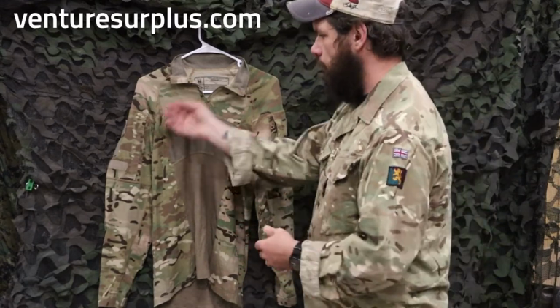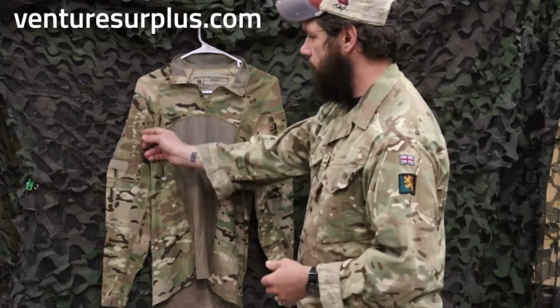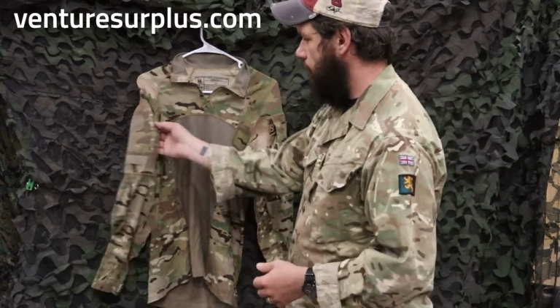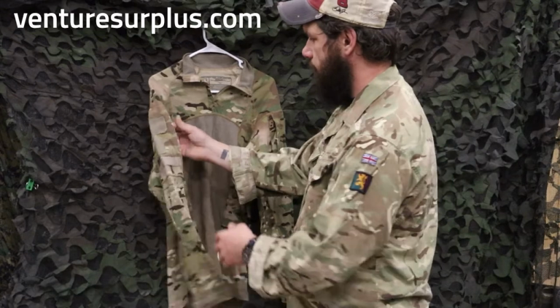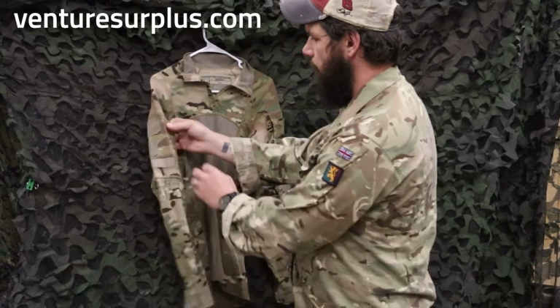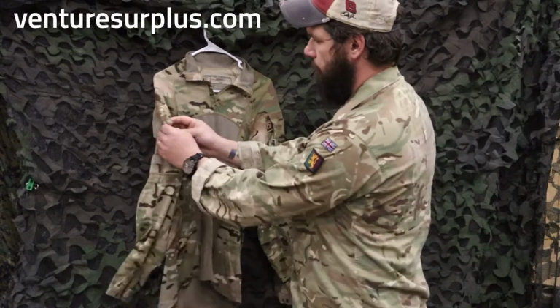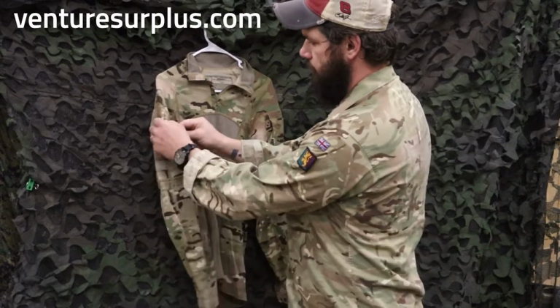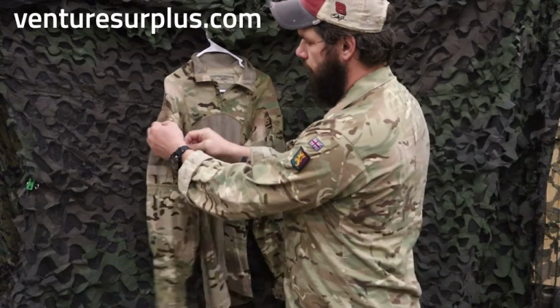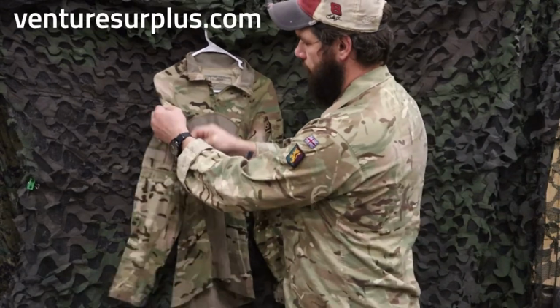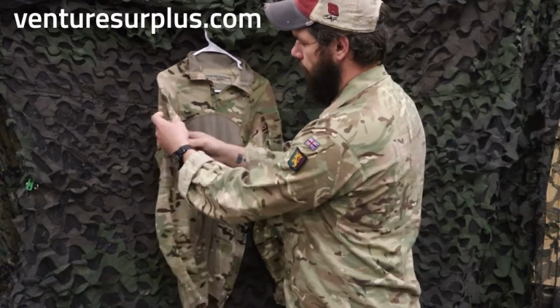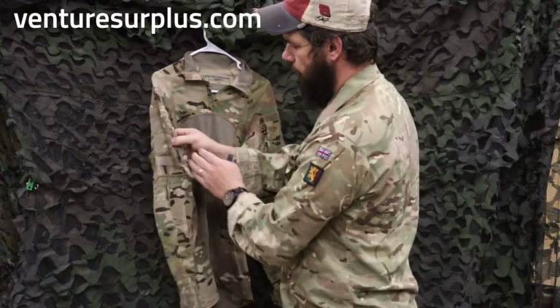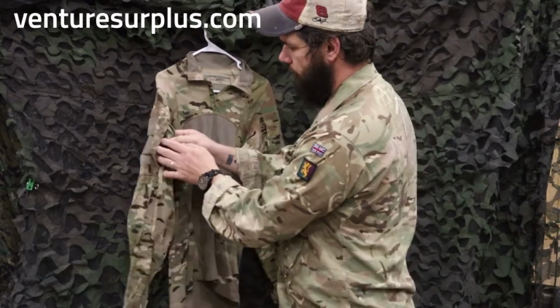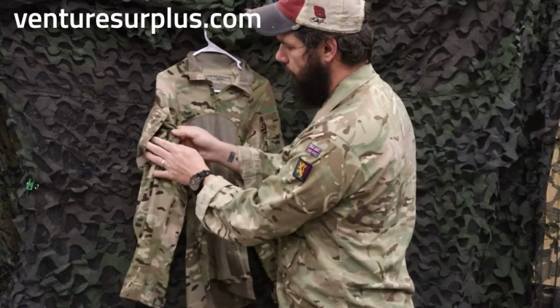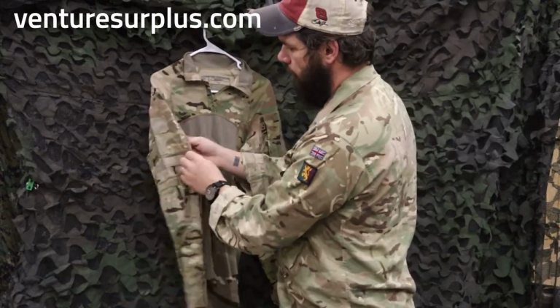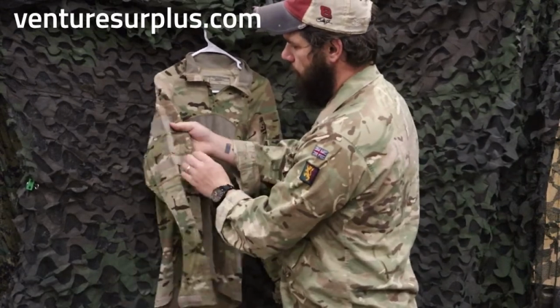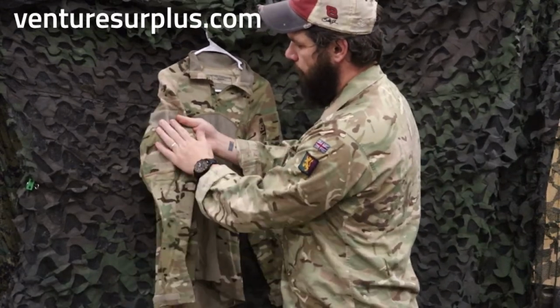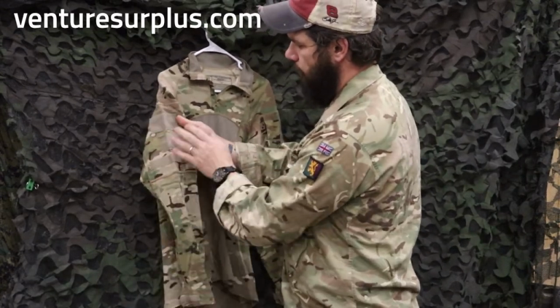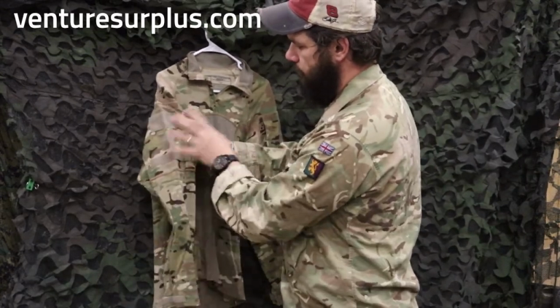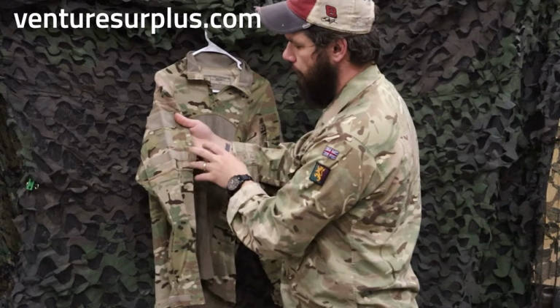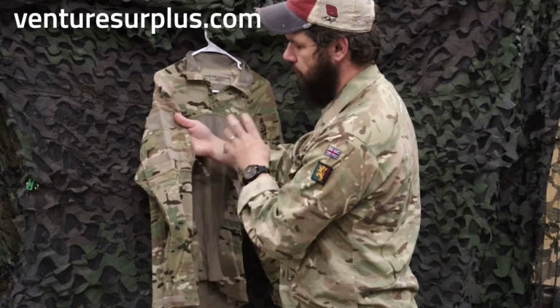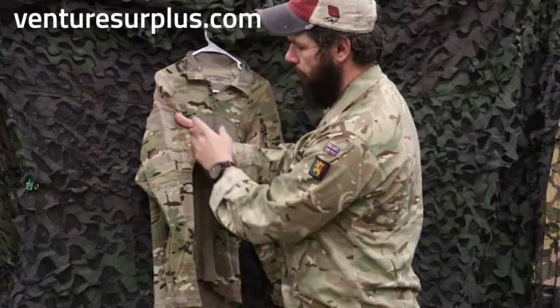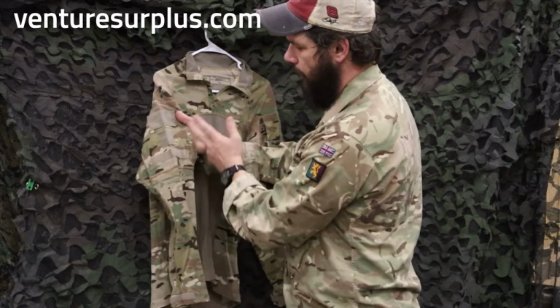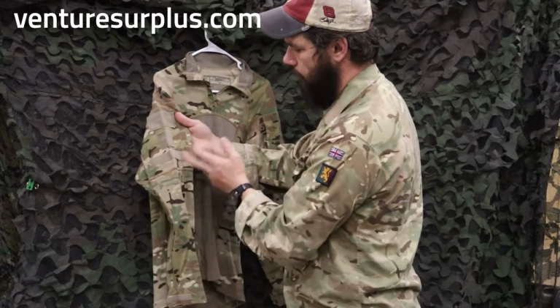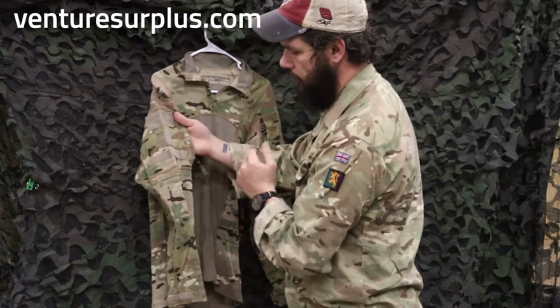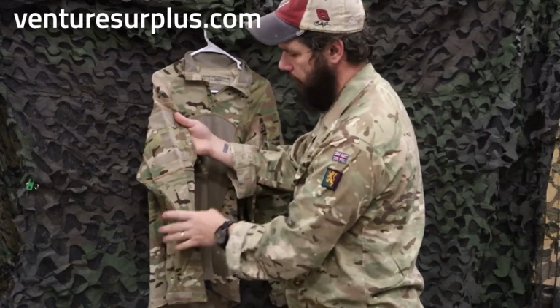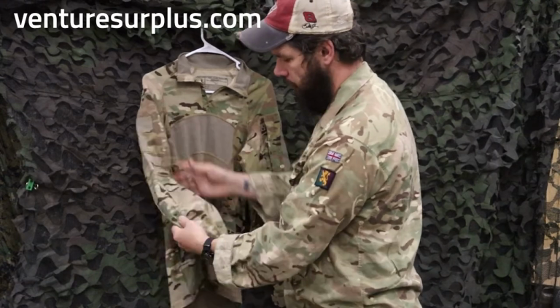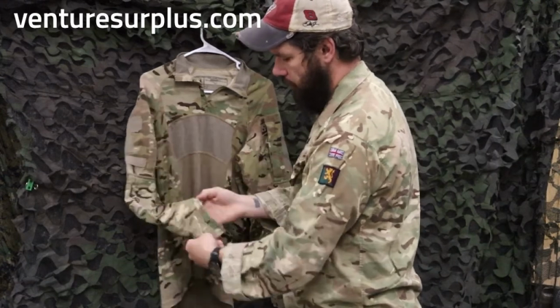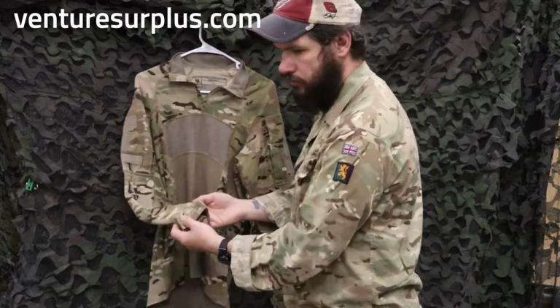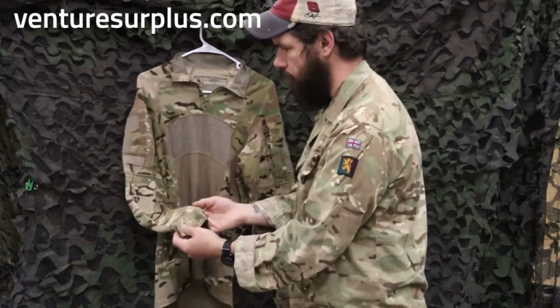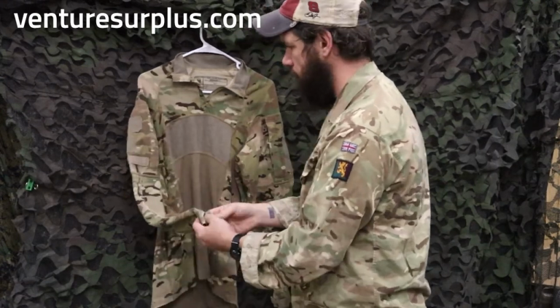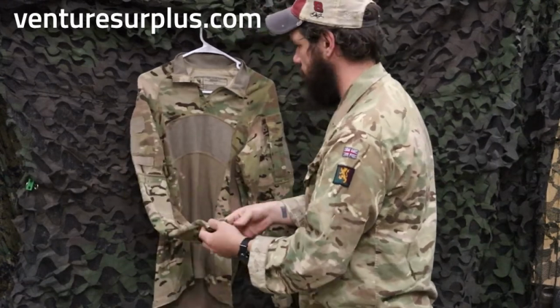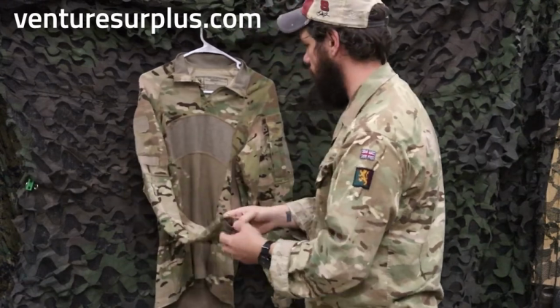On the other side, the same kind of zippered pocket as on the left sleeve, and then you have squared-off patches for a flag, U.S. rank, and a name tape — and again, adjustable cuffs.